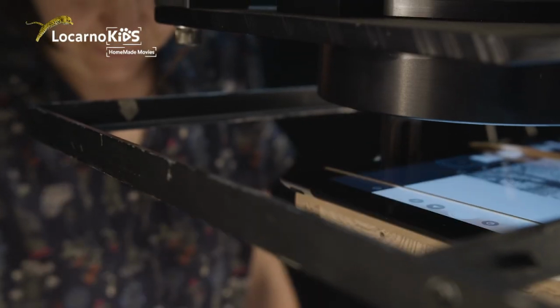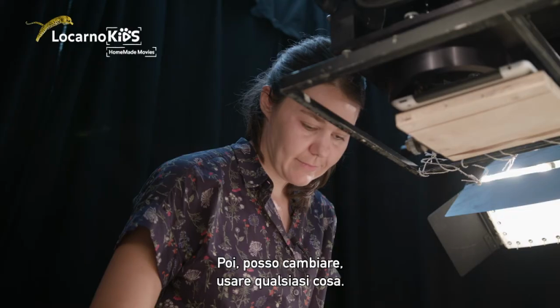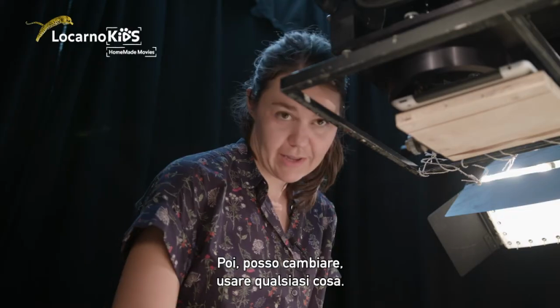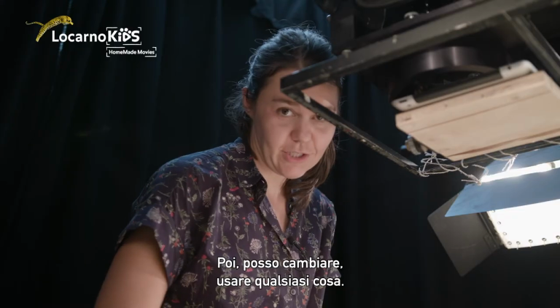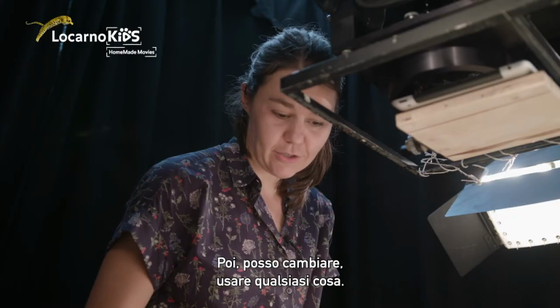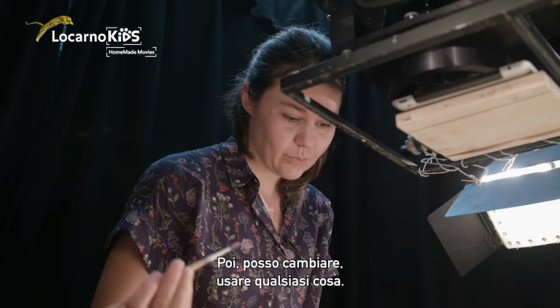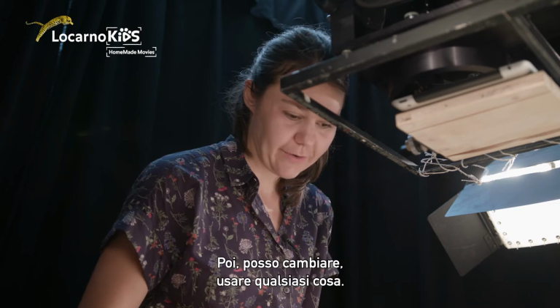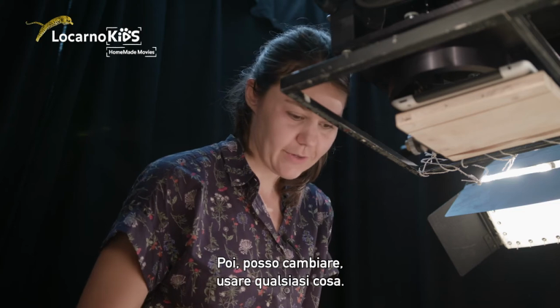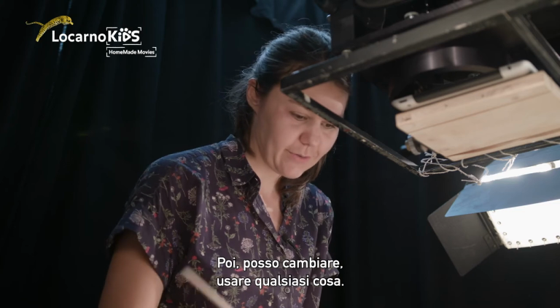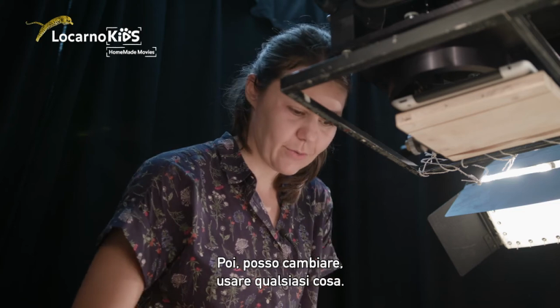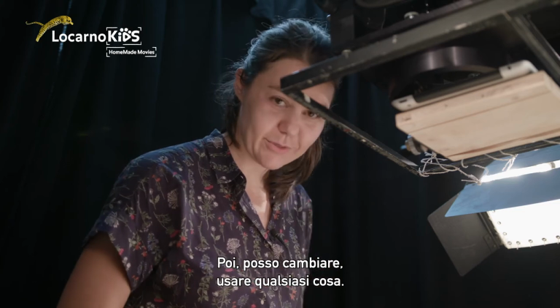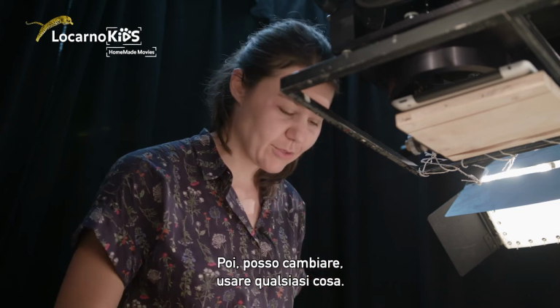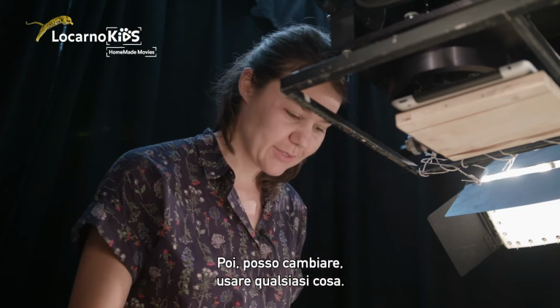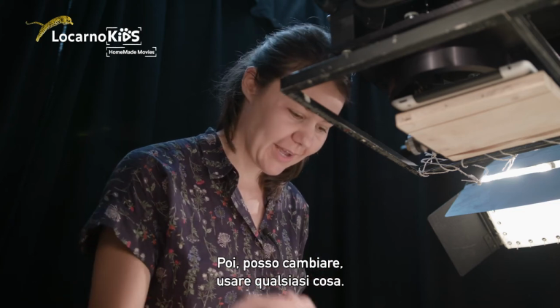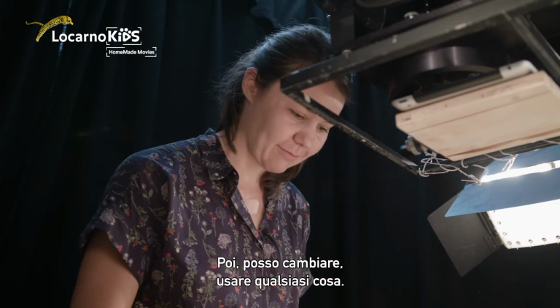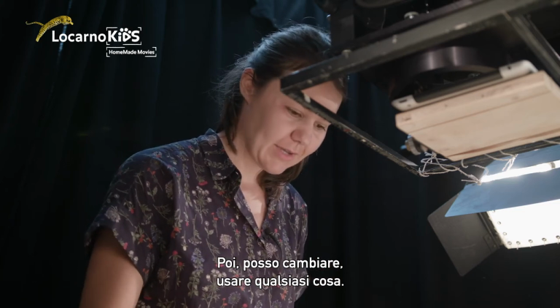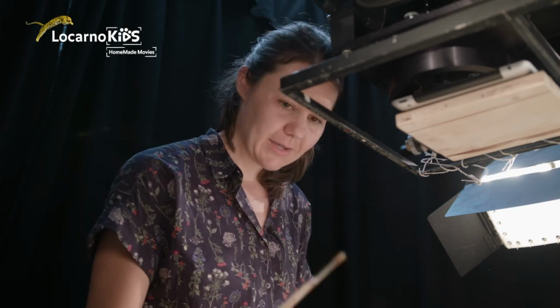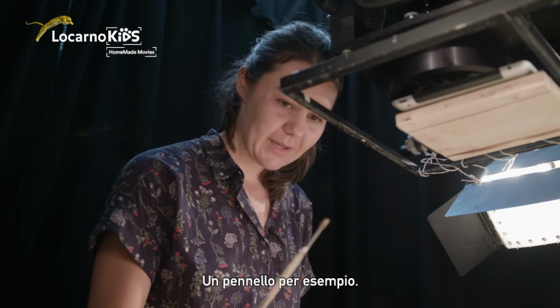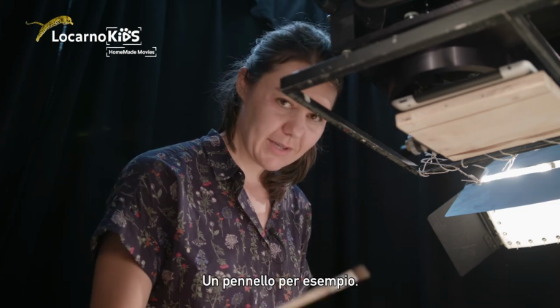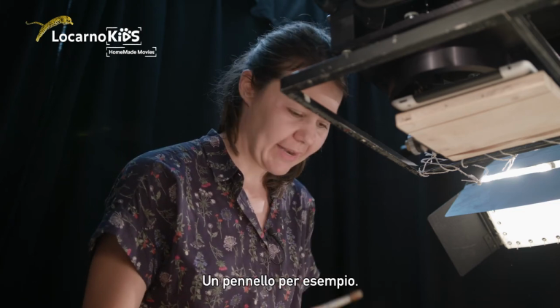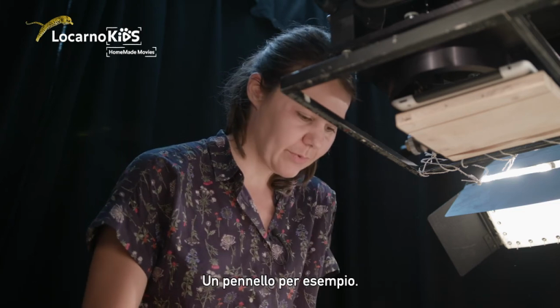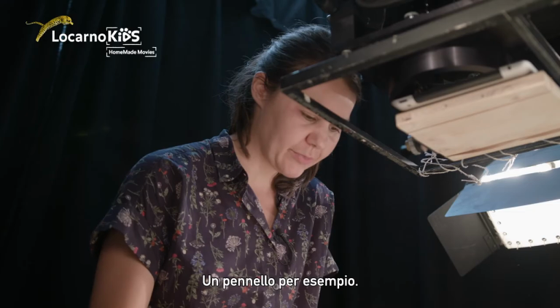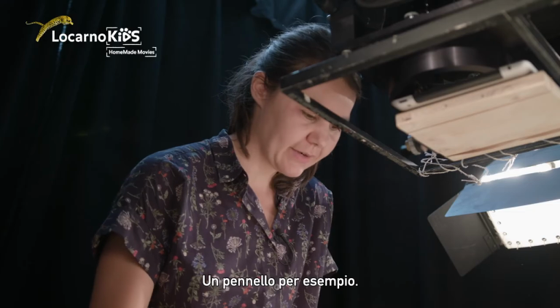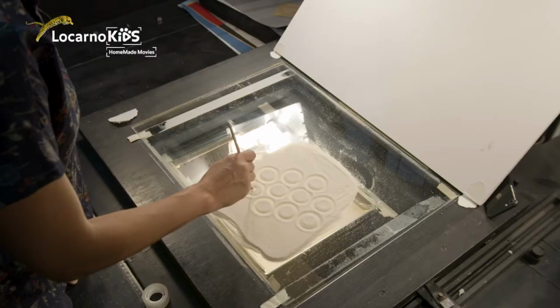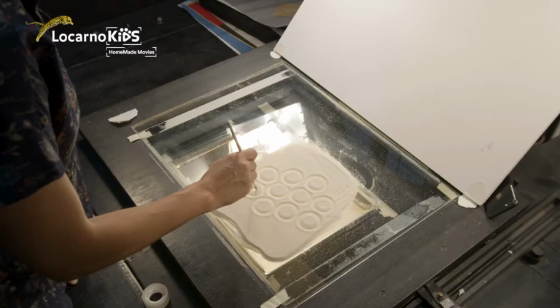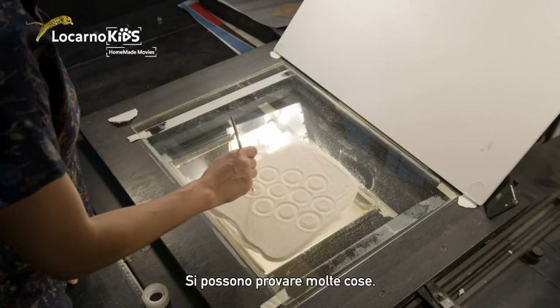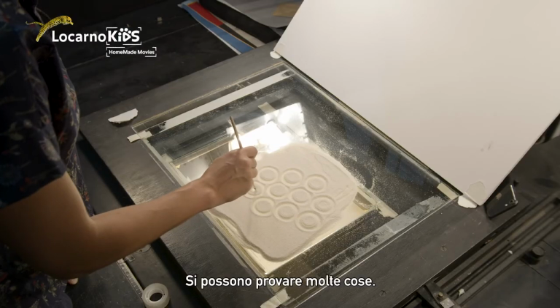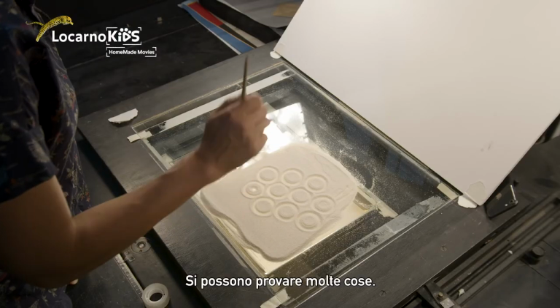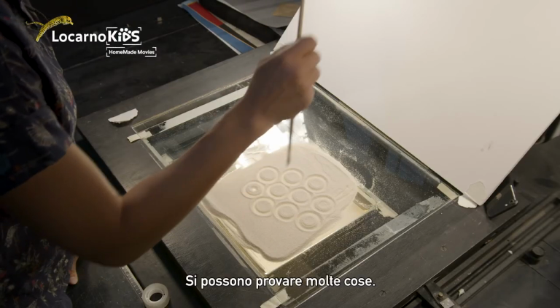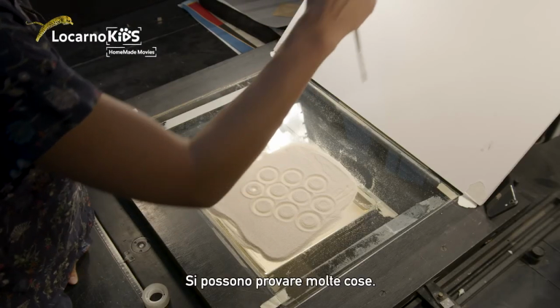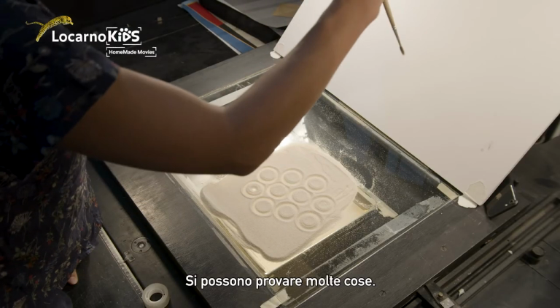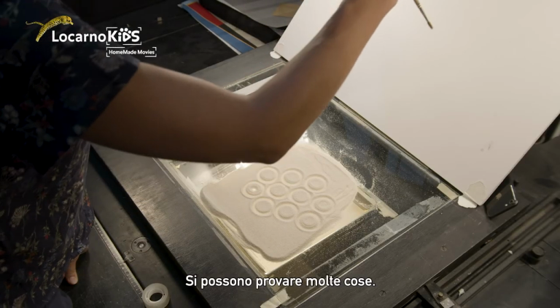You can change whatever you want to use — a pen, a brush pen. You can try out many things.